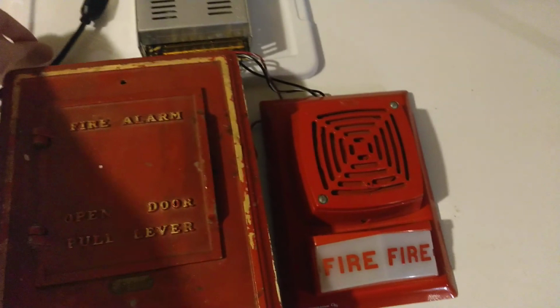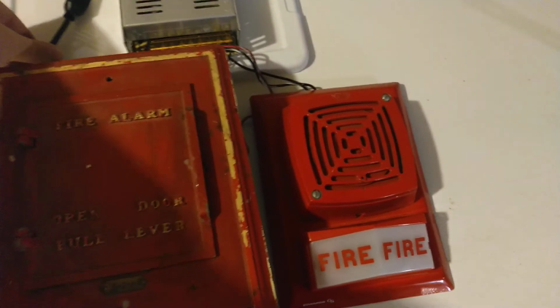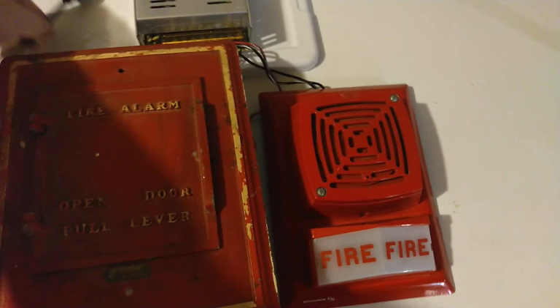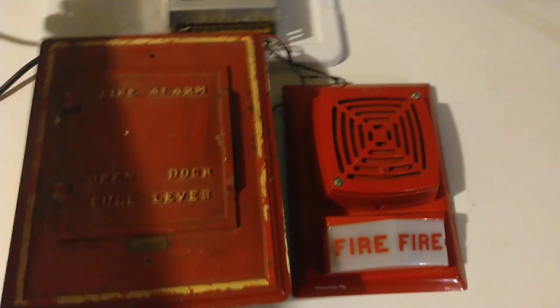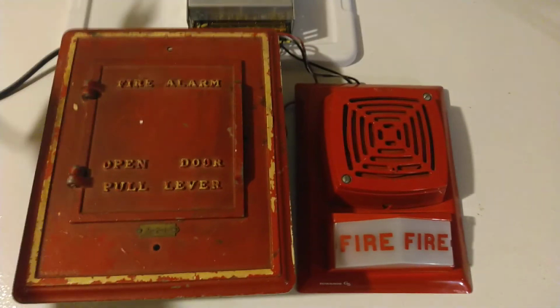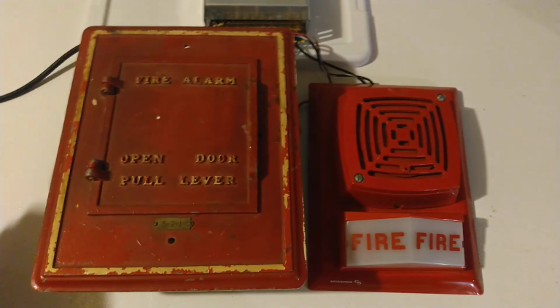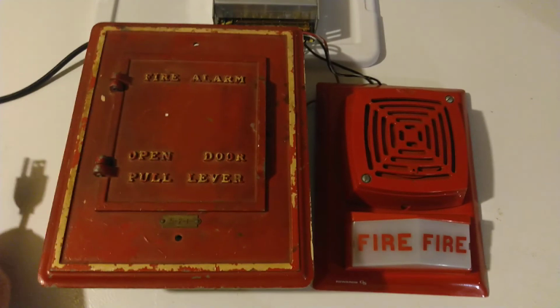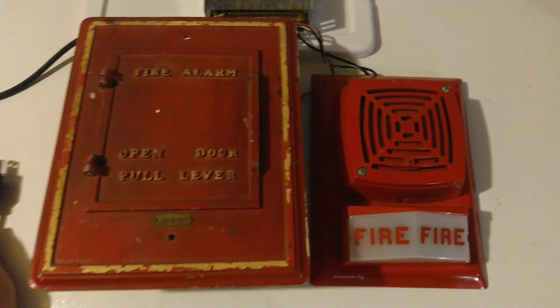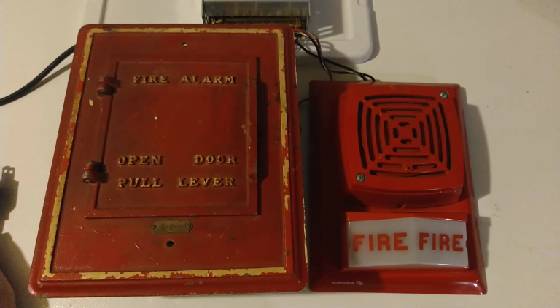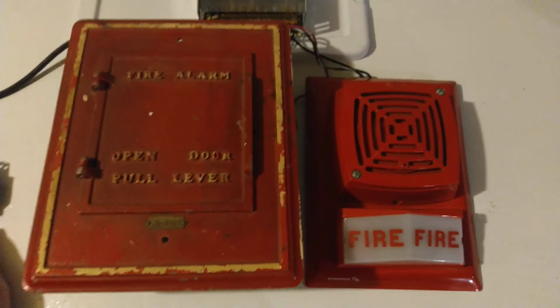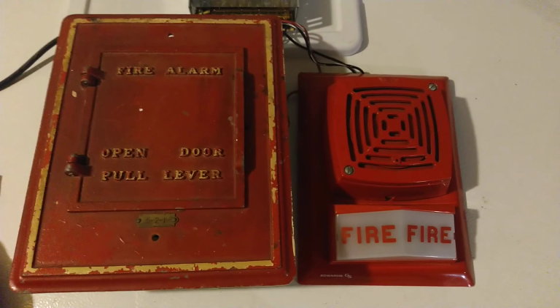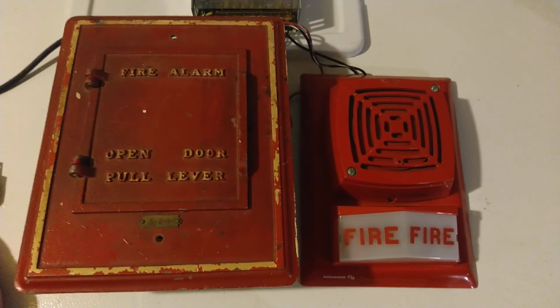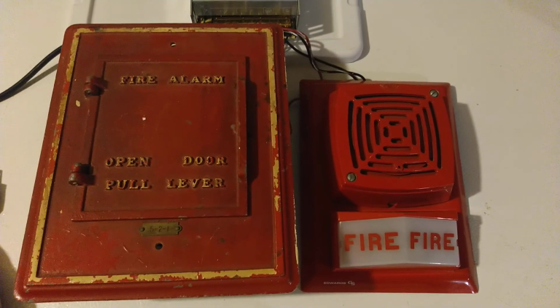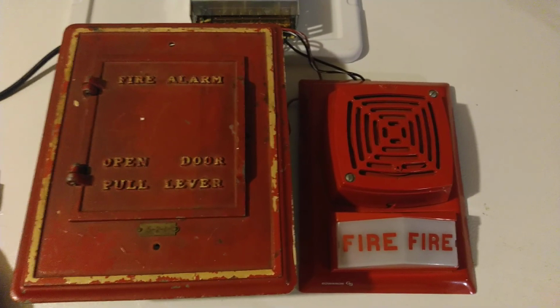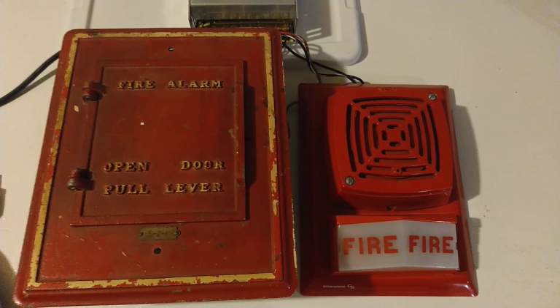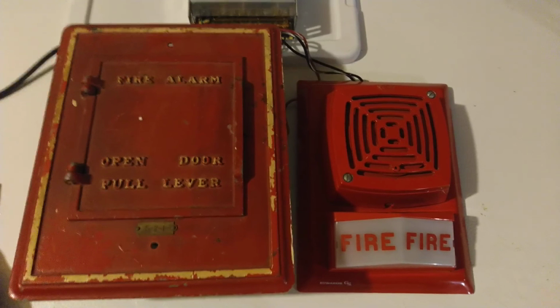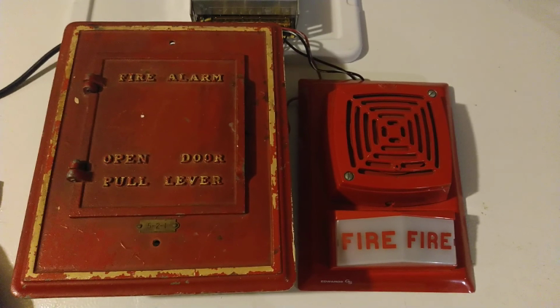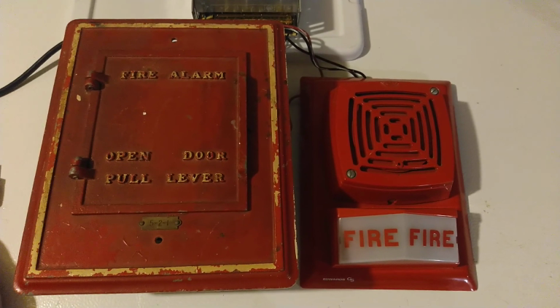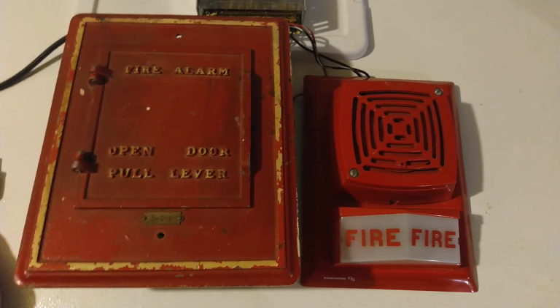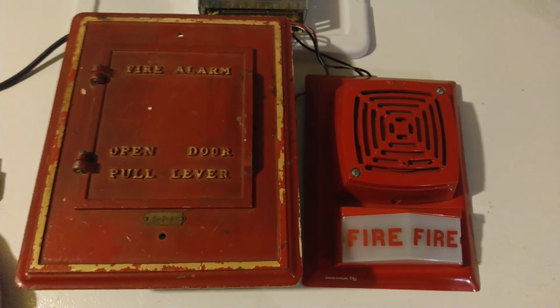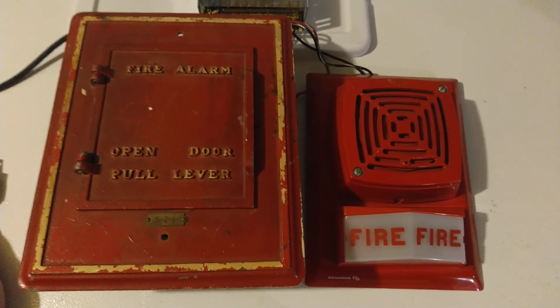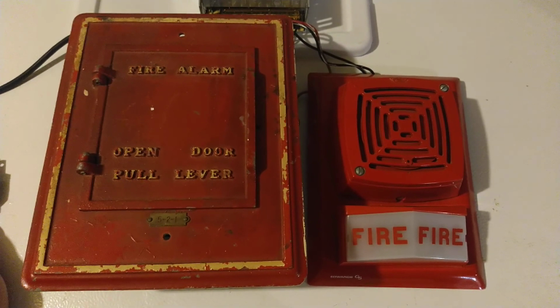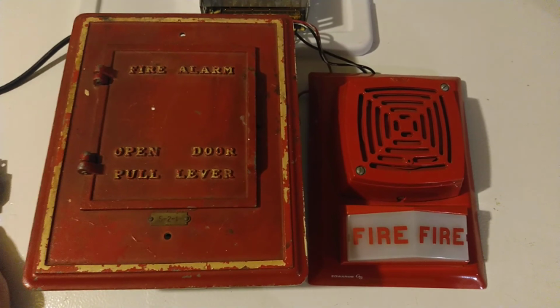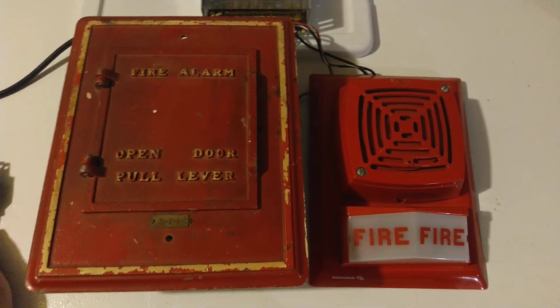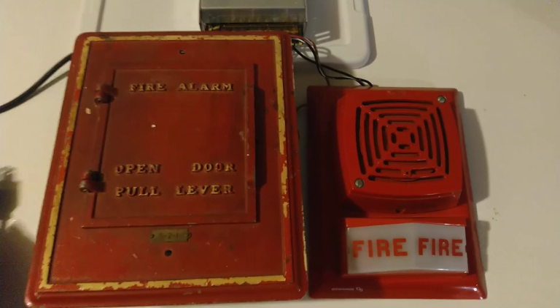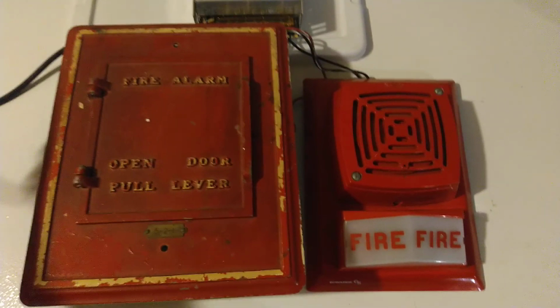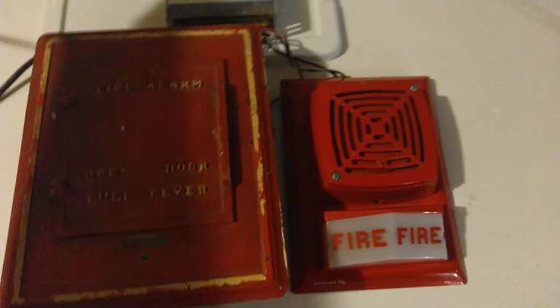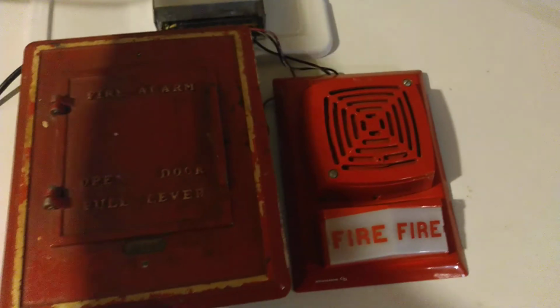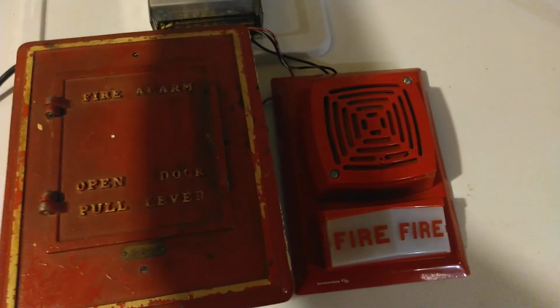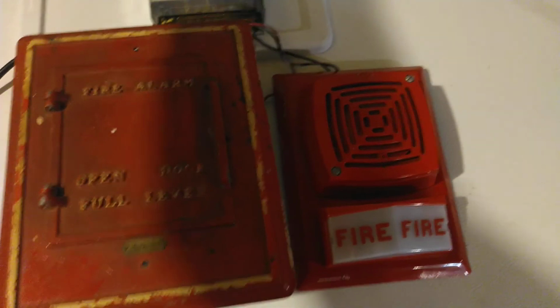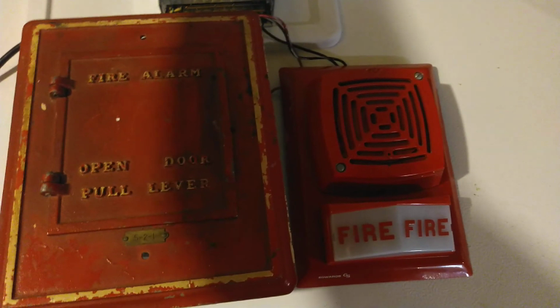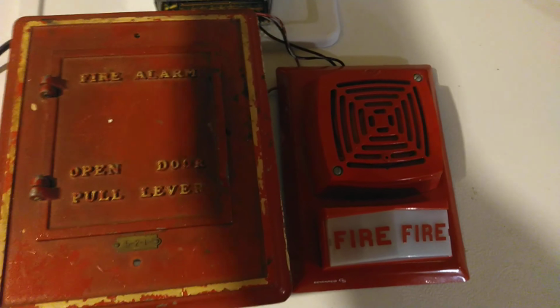Once I plug this in the strobe will start flashing. I'm going to open up that door, pull down the lever — it's going to do four cycles of 5-2-1. Without further ado, I'm going to go ahead and do that.